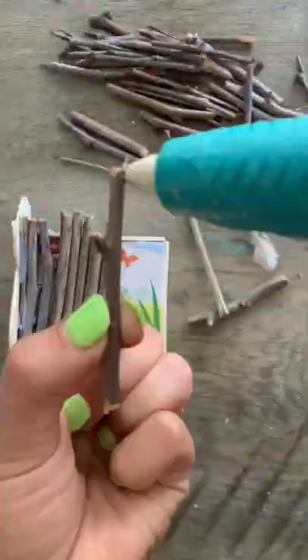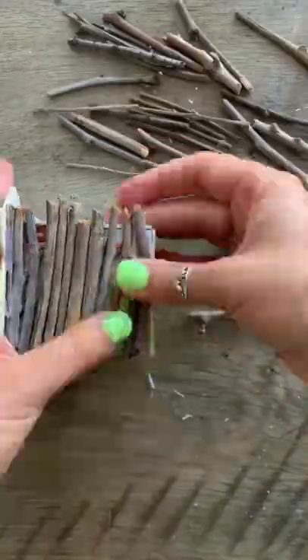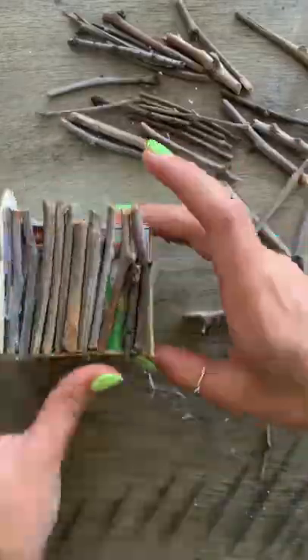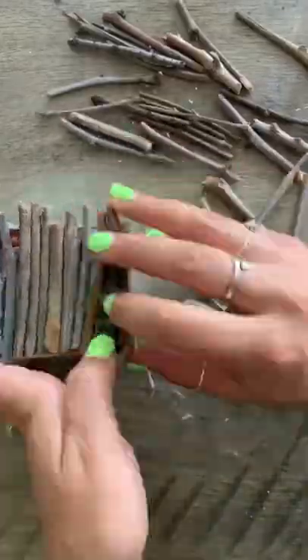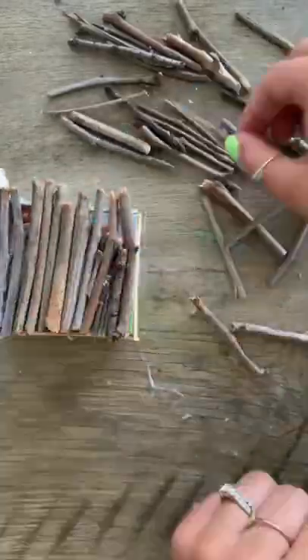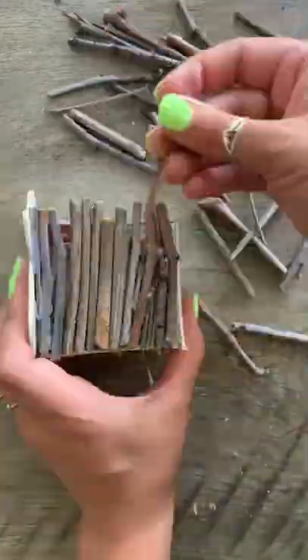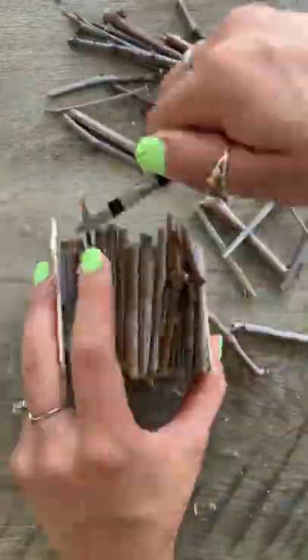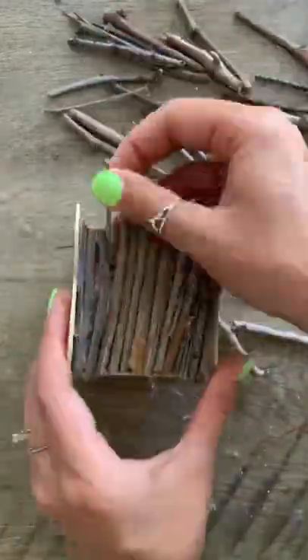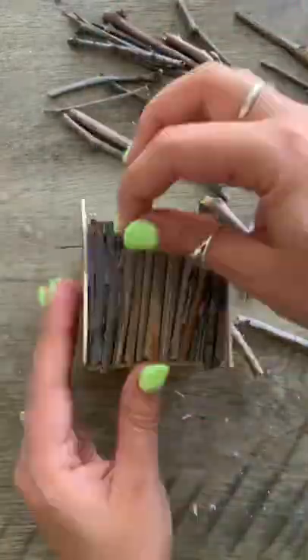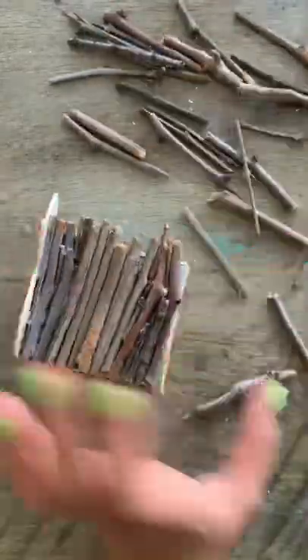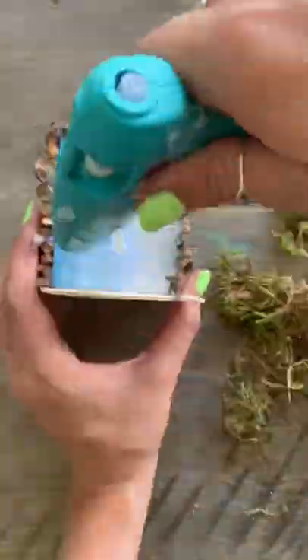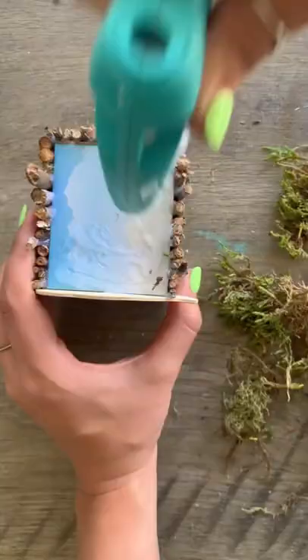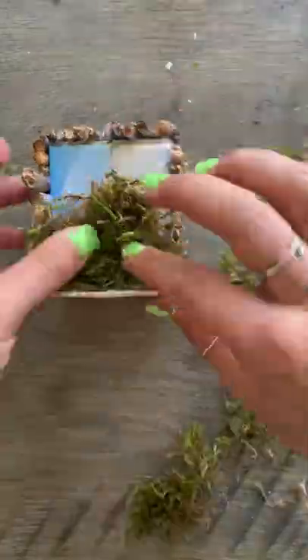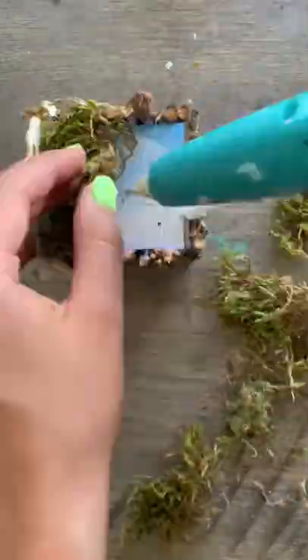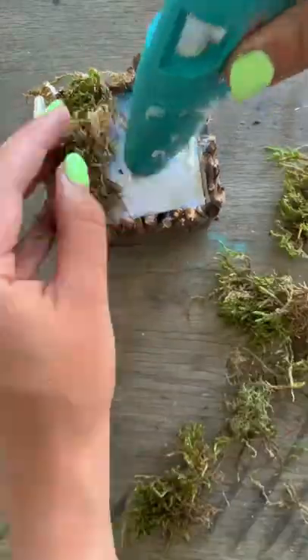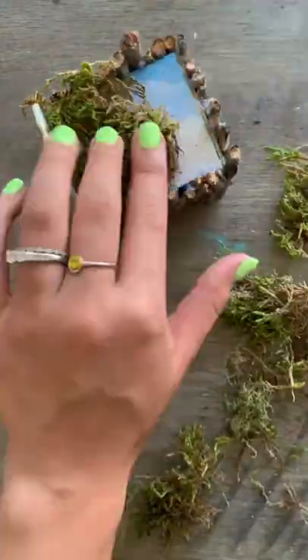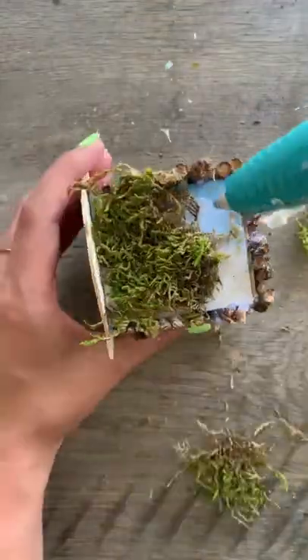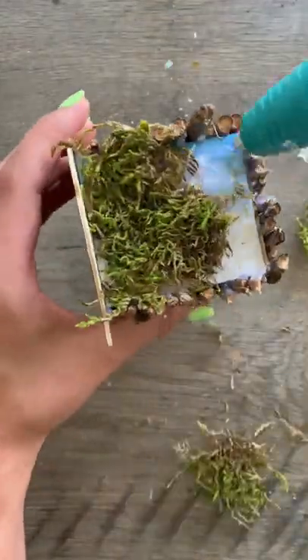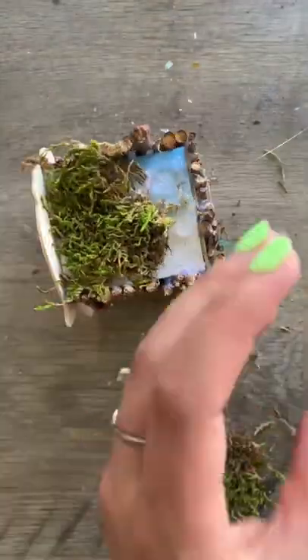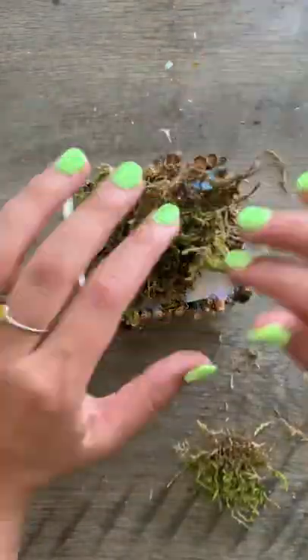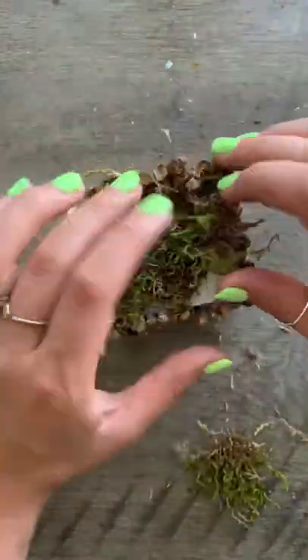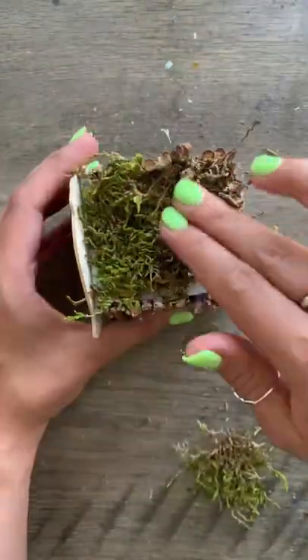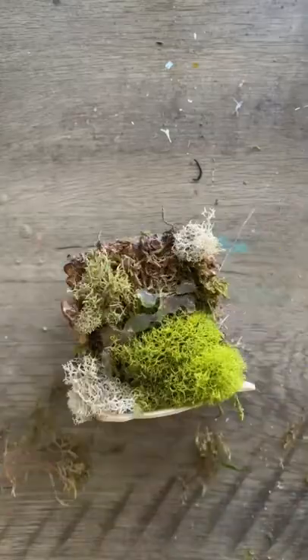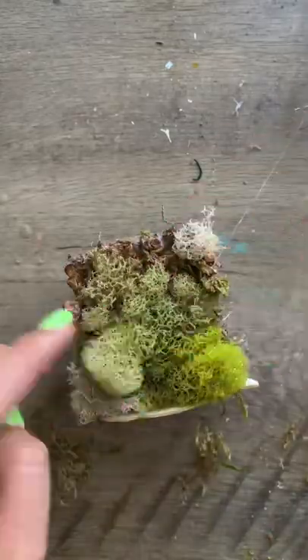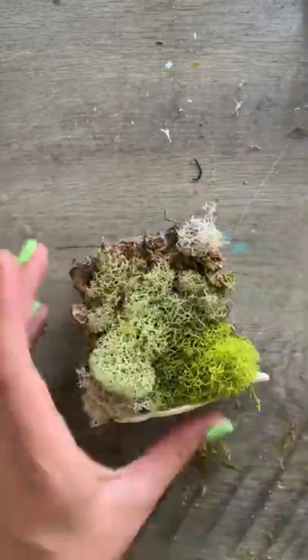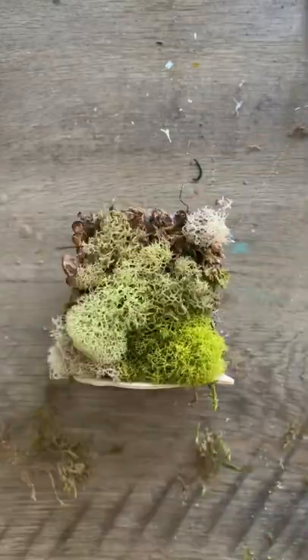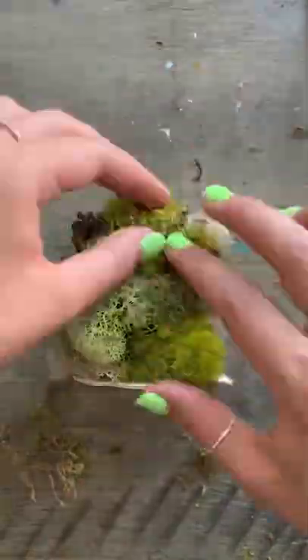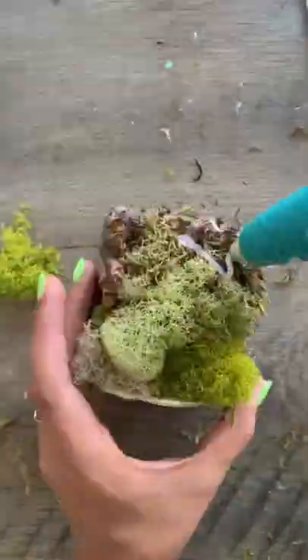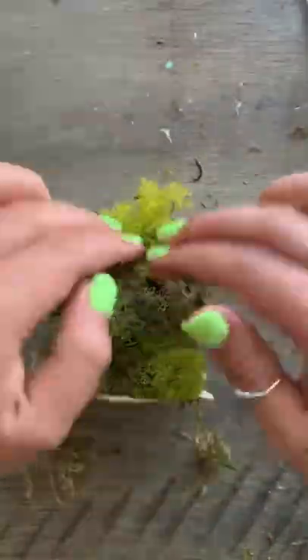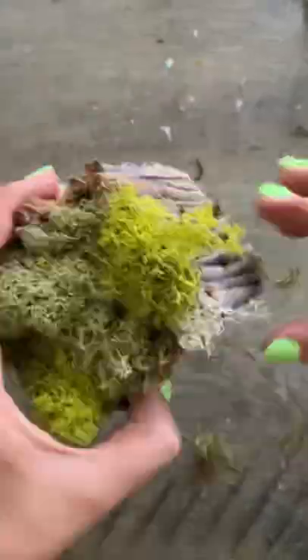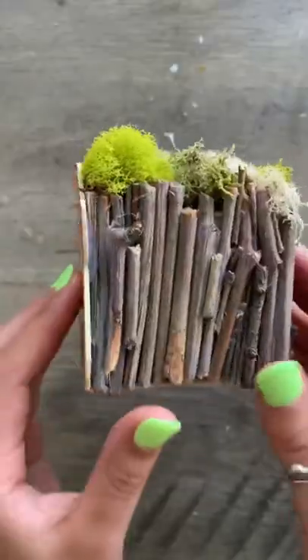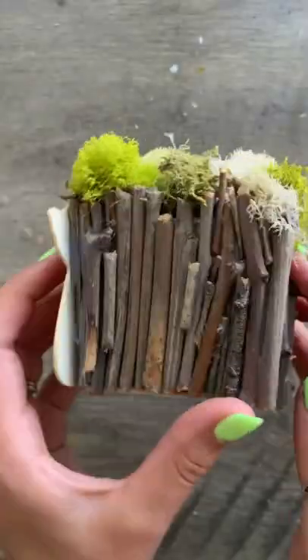Anyways, any open space that I had left I just filled with tinier sticks, and once I was done with that I added some moss to create this cute little roof. I decided that I didn't like the moss that I was using, so I switched to a spongier moss, and it looks a lot better. Here it is all finished.